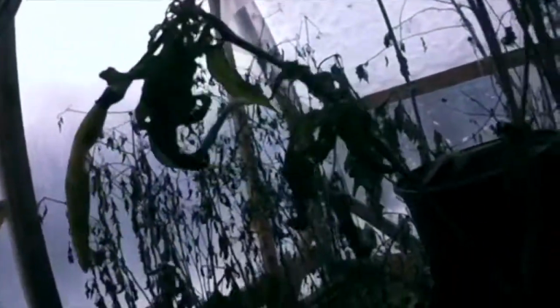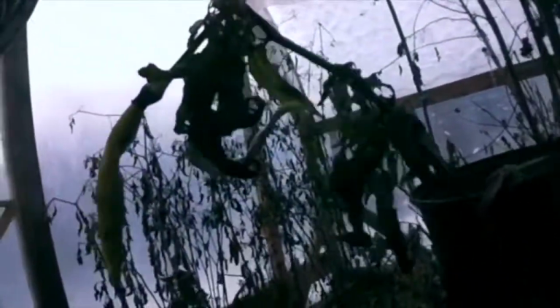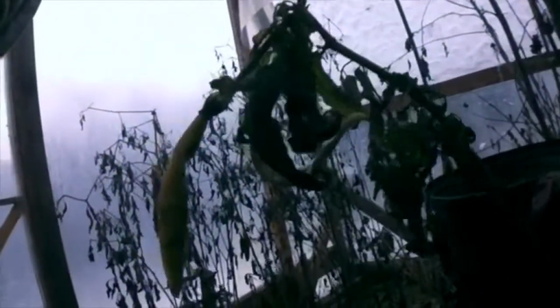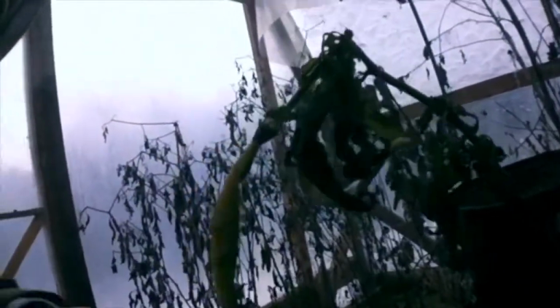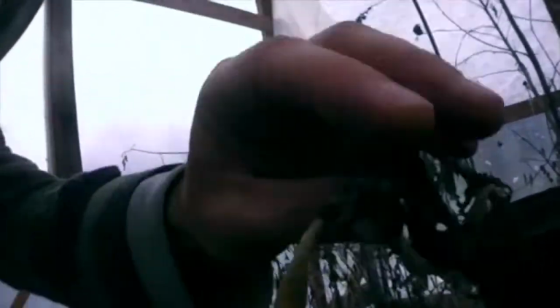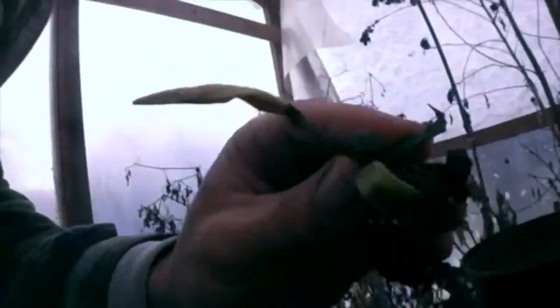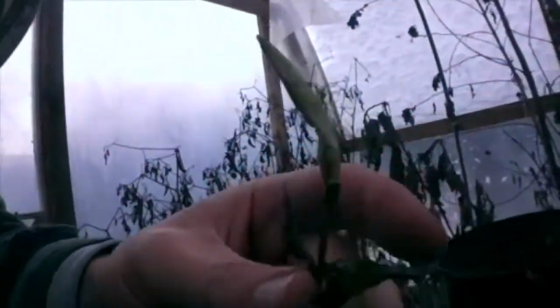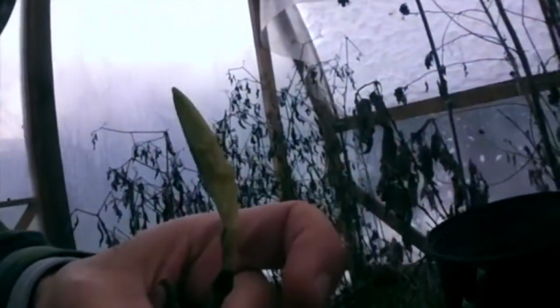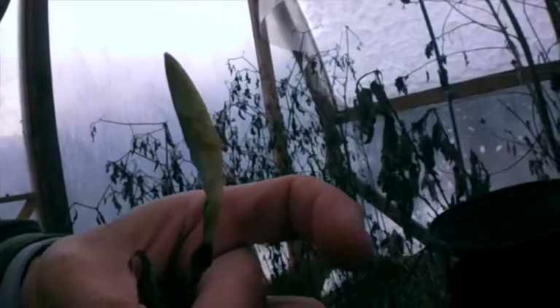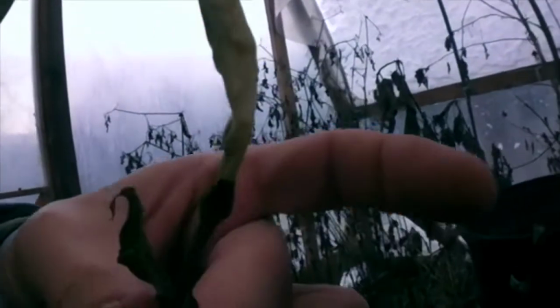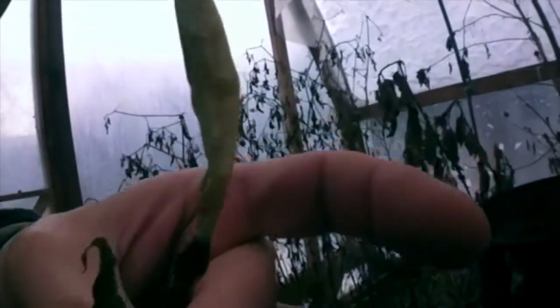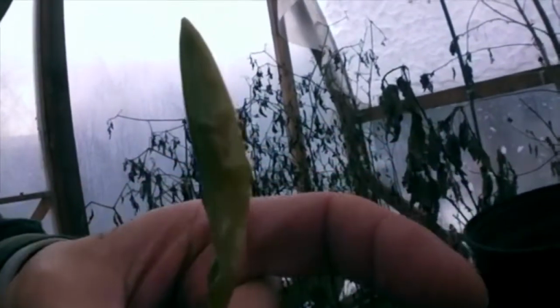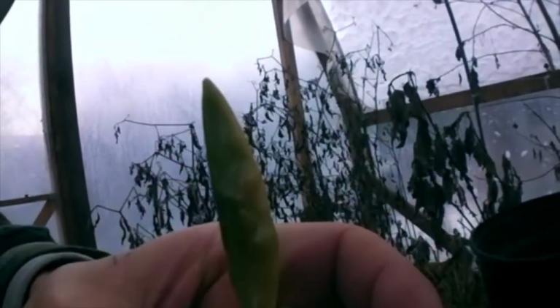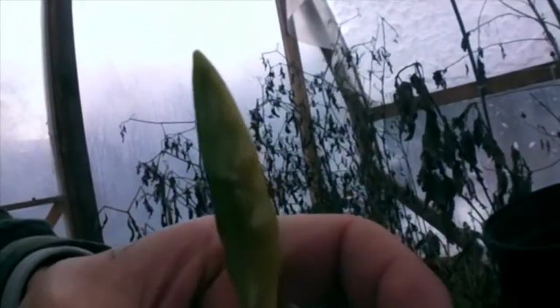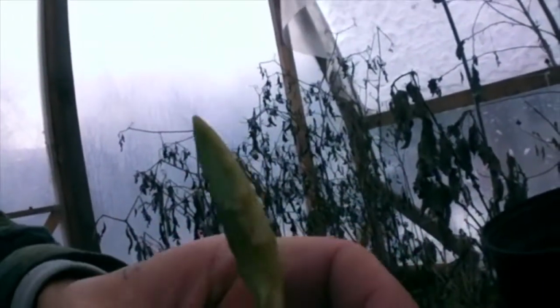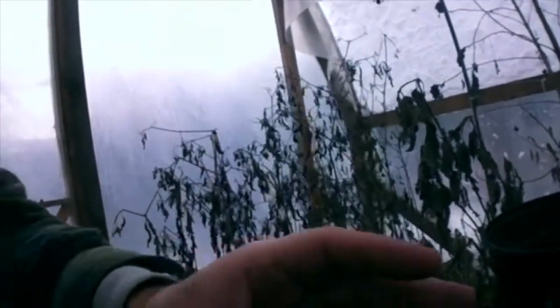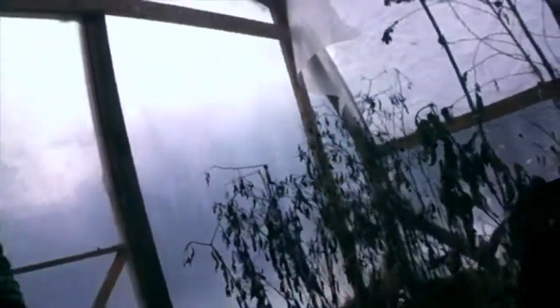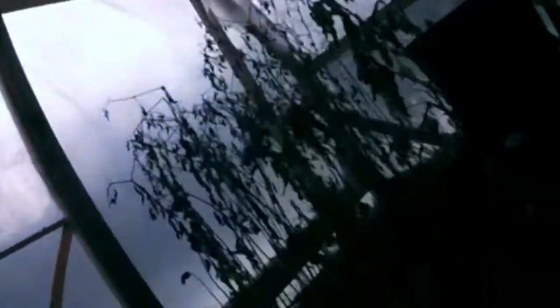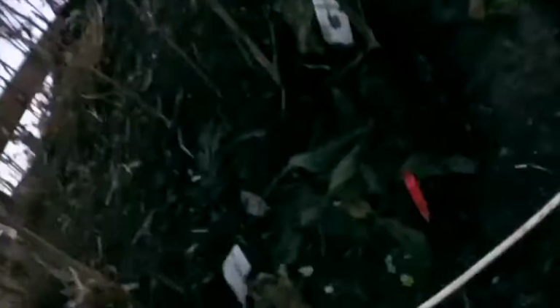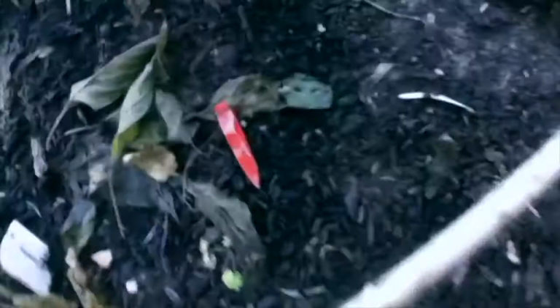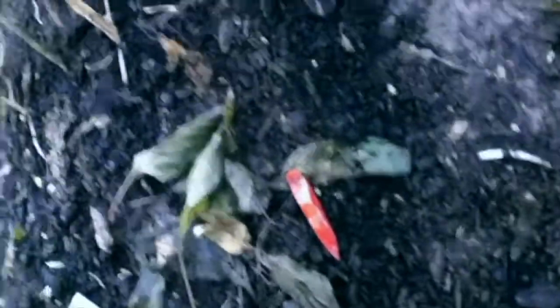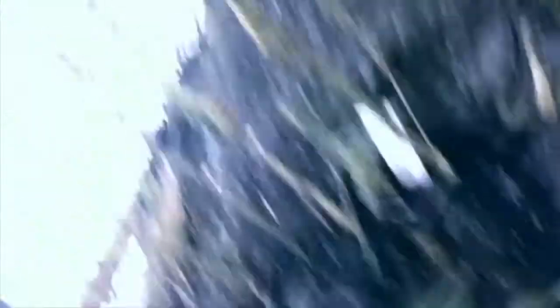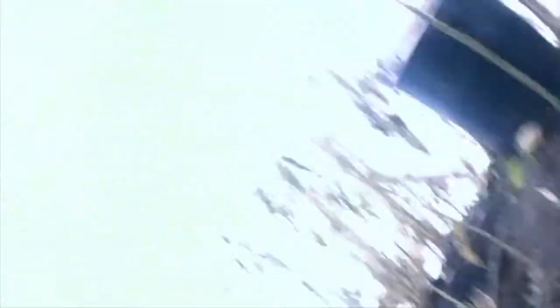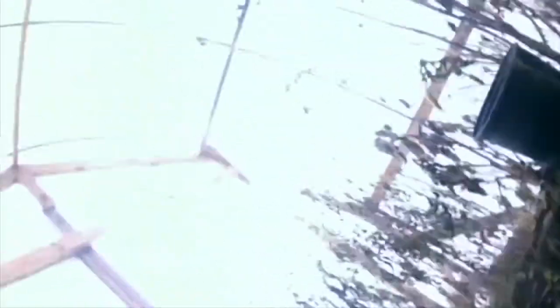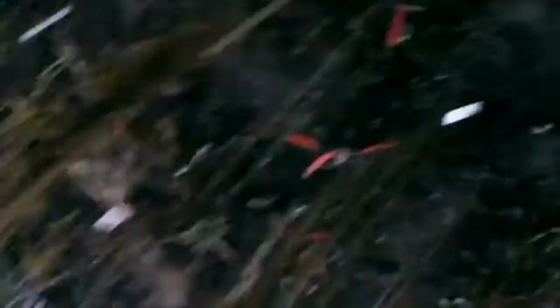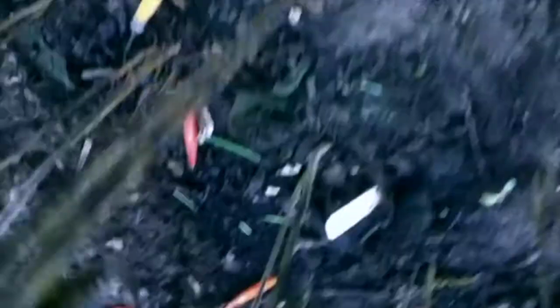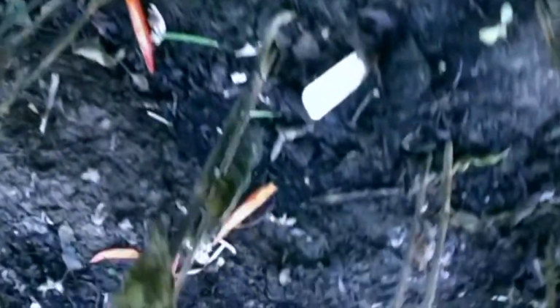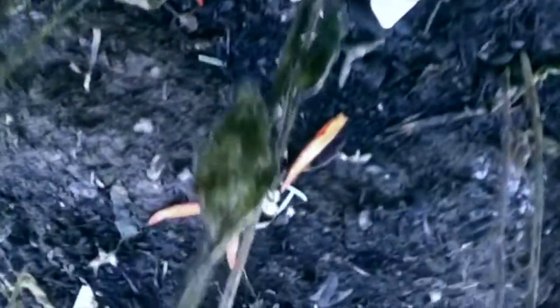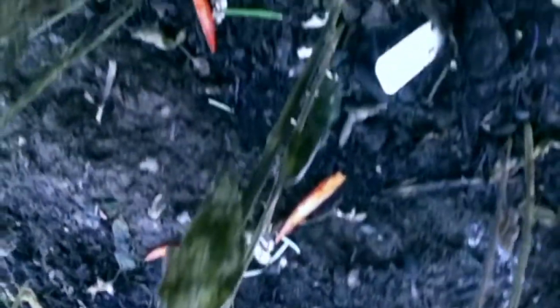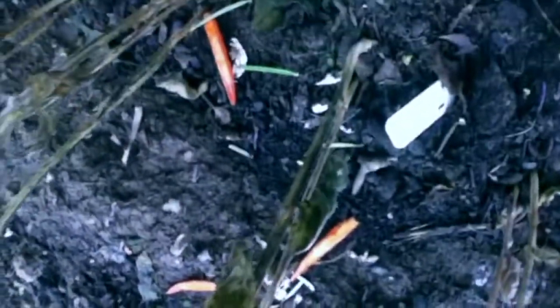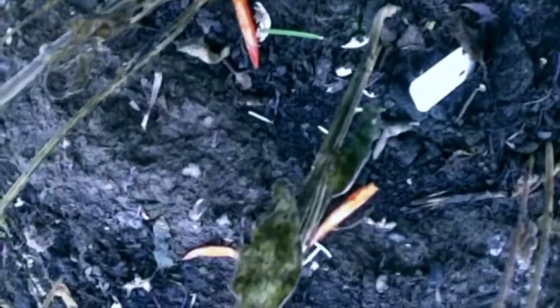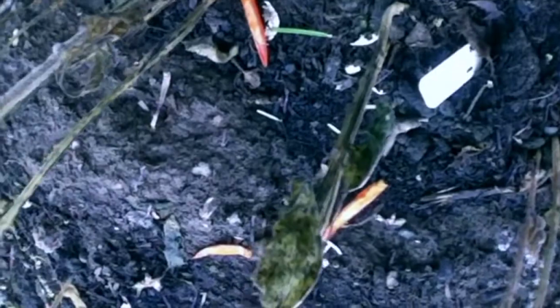That plant right there is a little broken. It's supposed to be like that and bright red — like that. Look at this carnage. It's ridiculous.